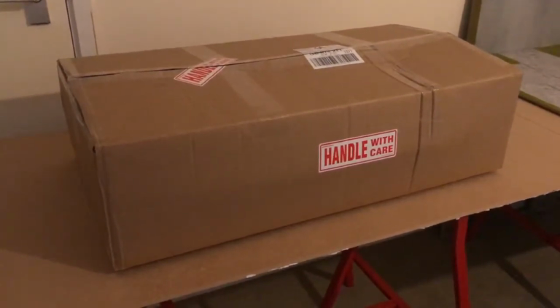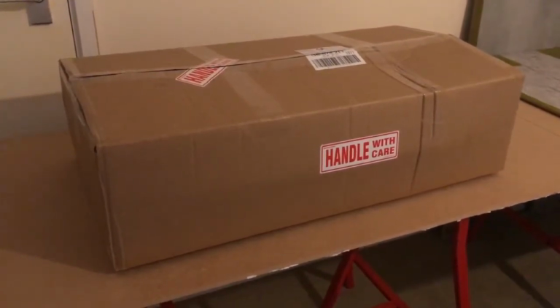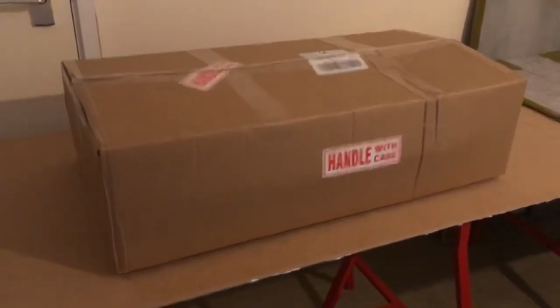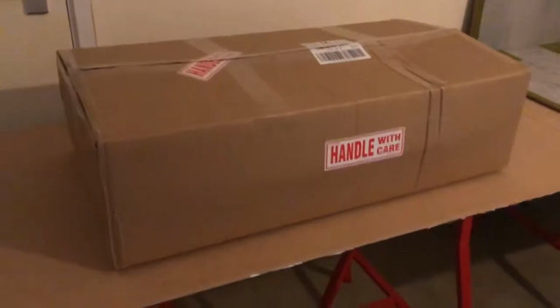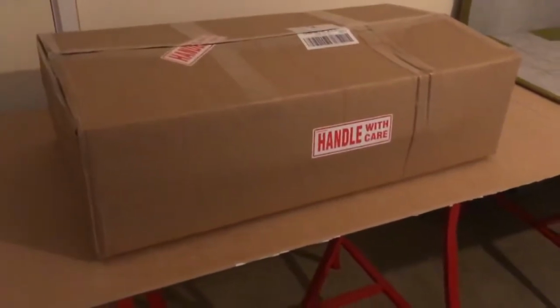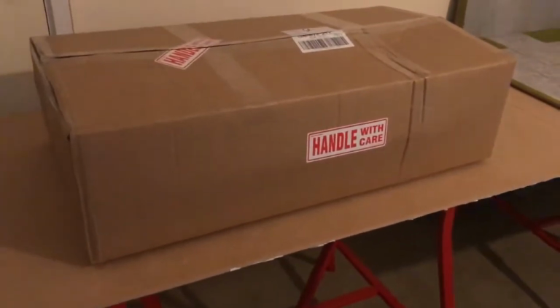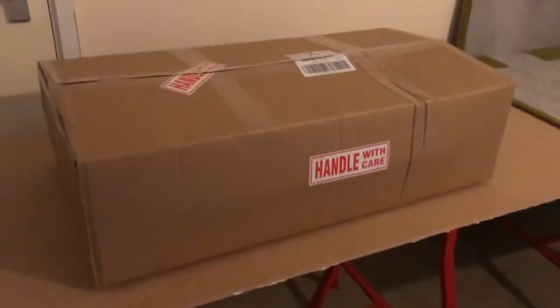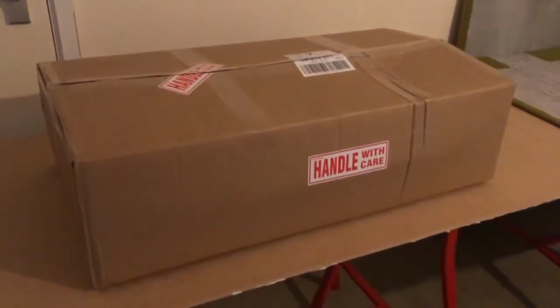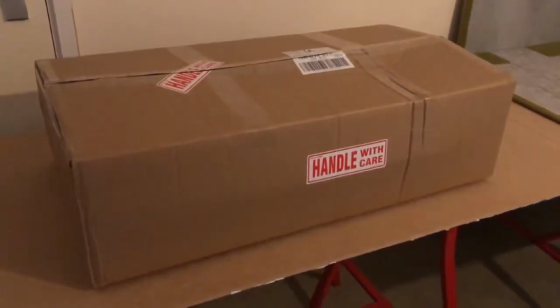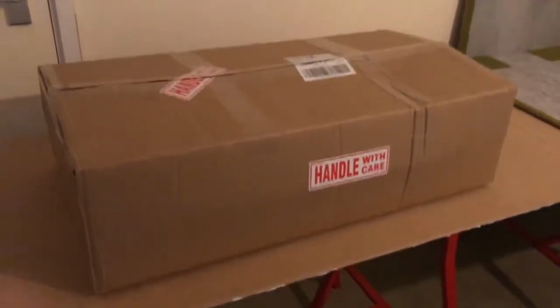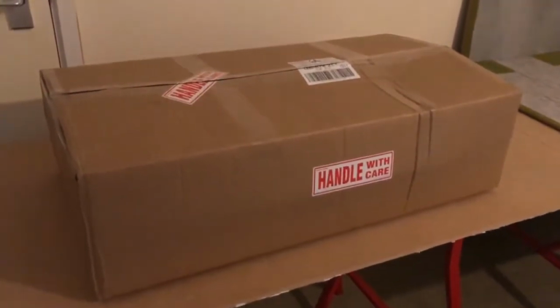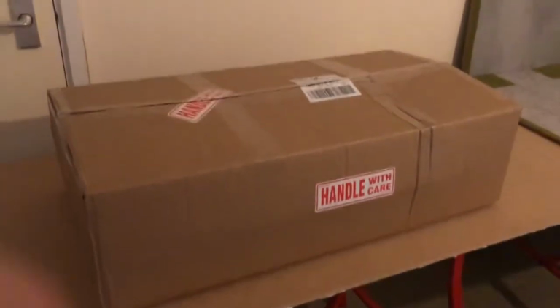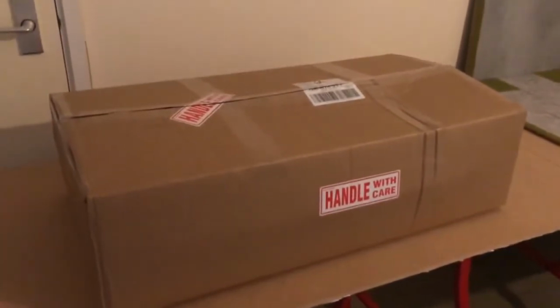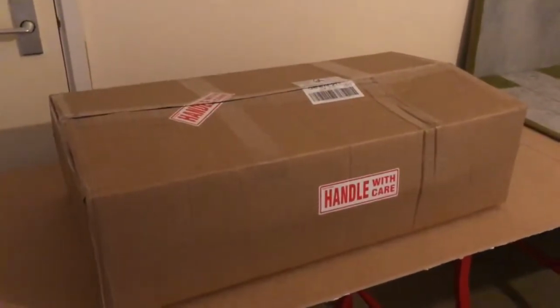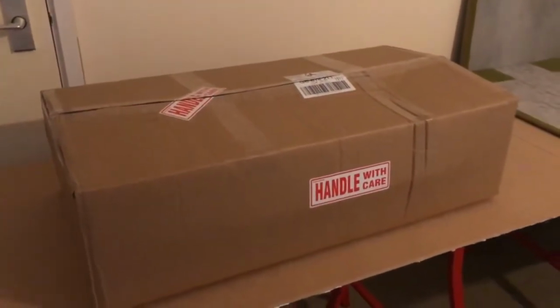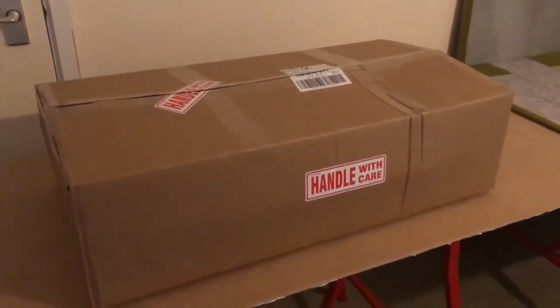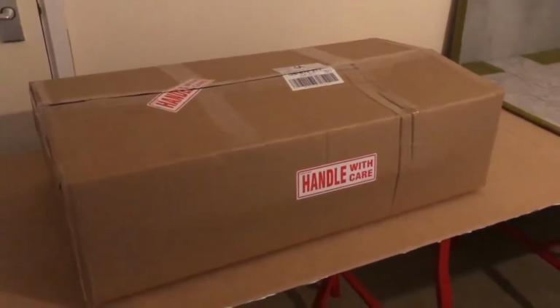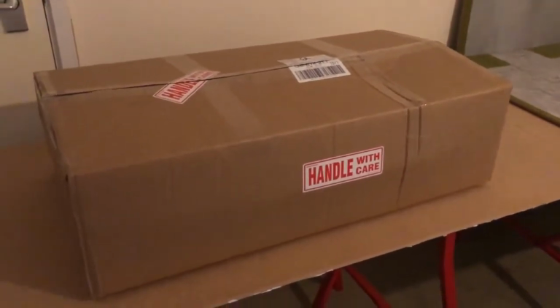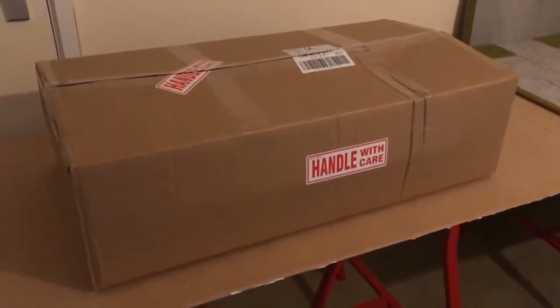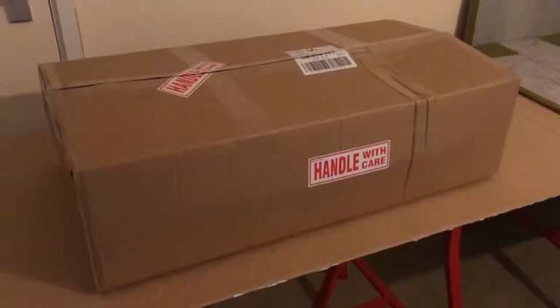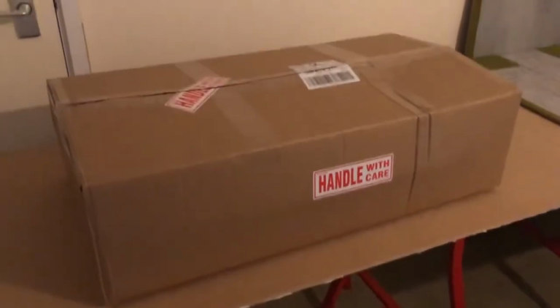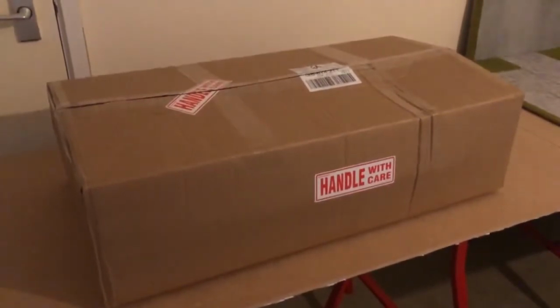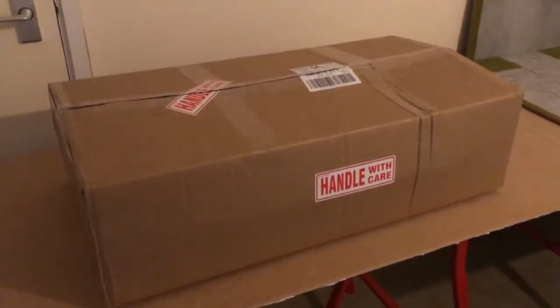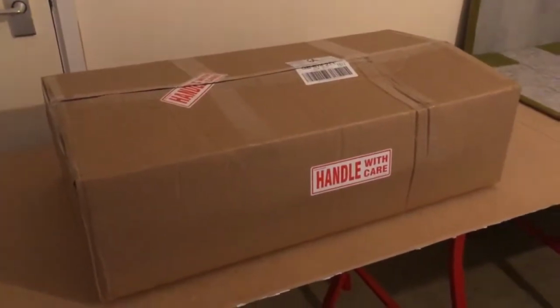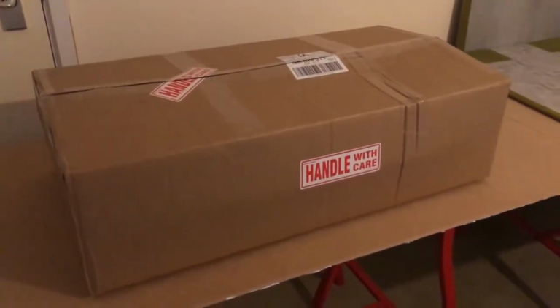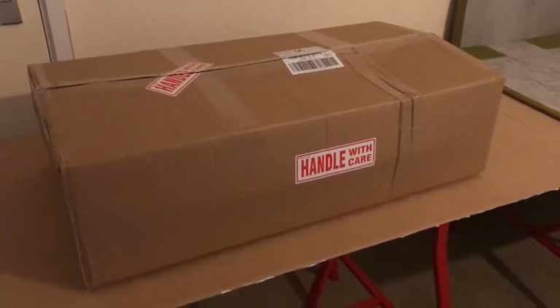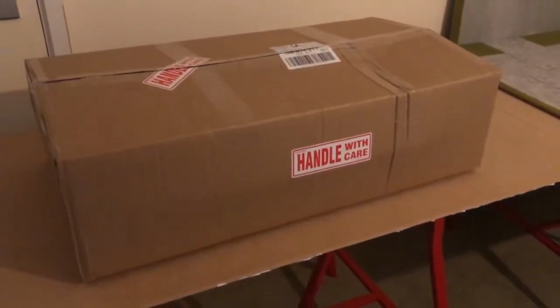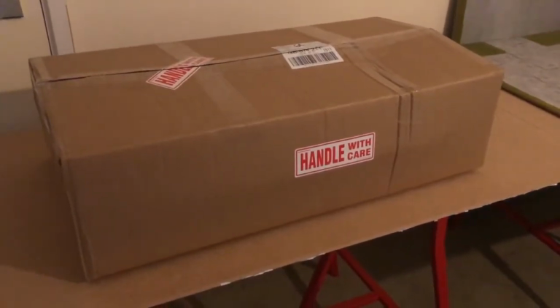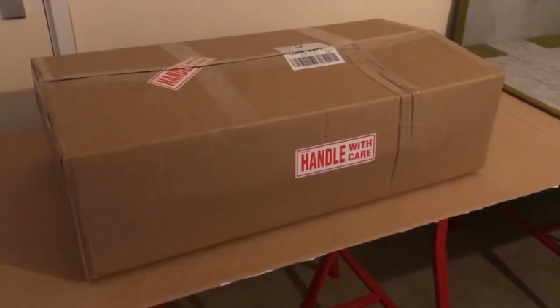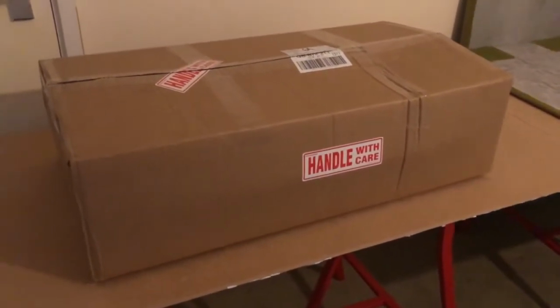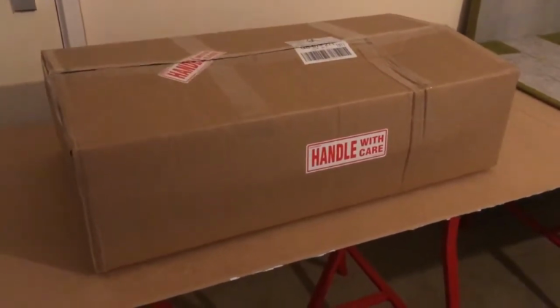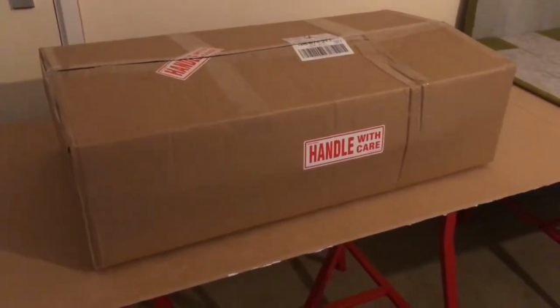I have no need for this once I've used it, so I'm going to send this back to Aircraft Model Store. So thanks to them for sourcing this out for me.